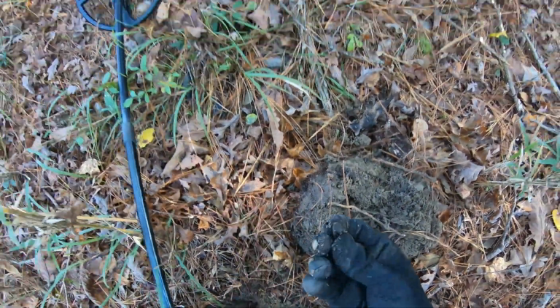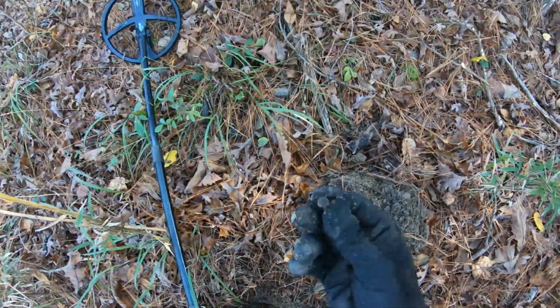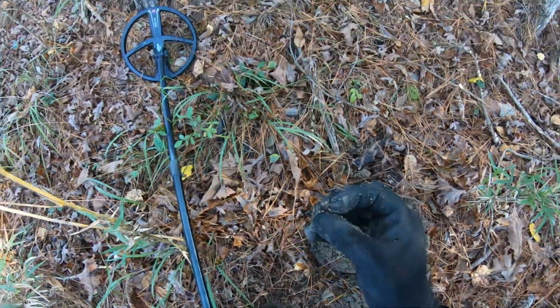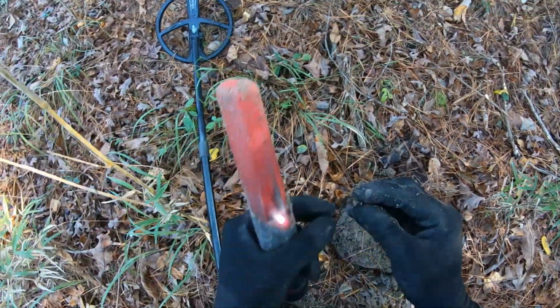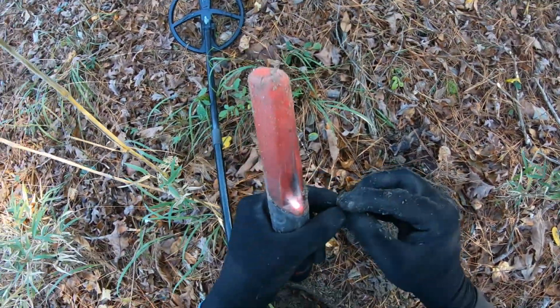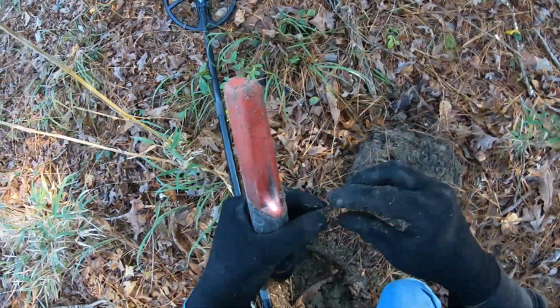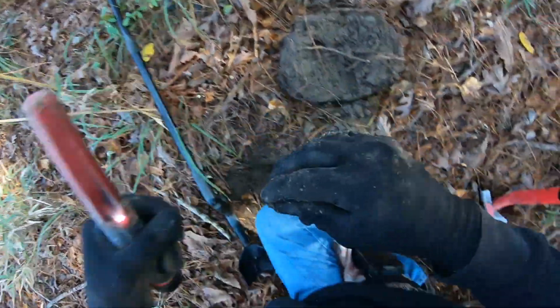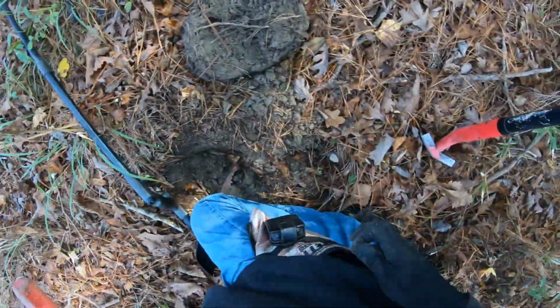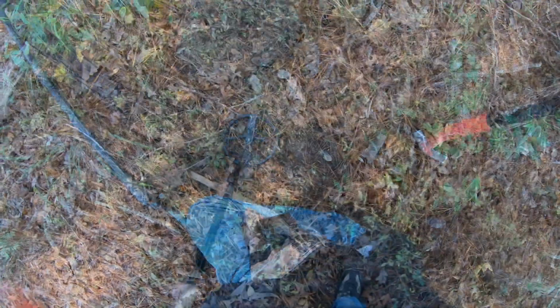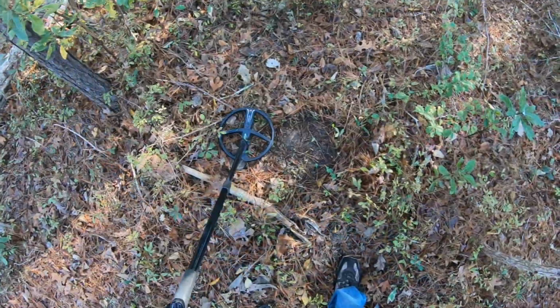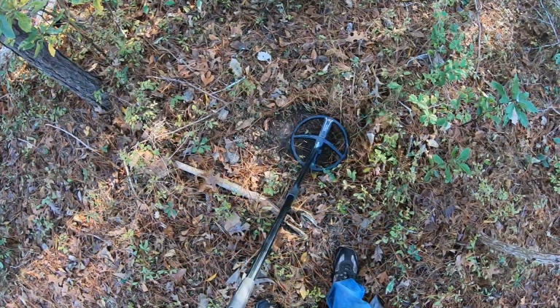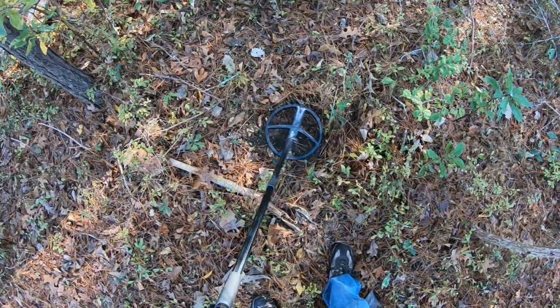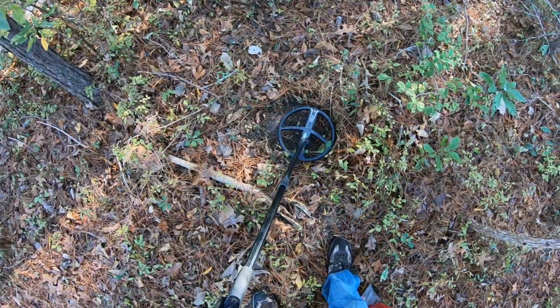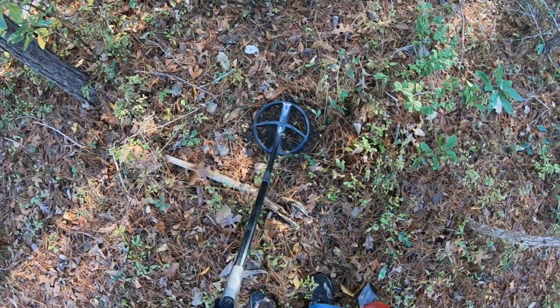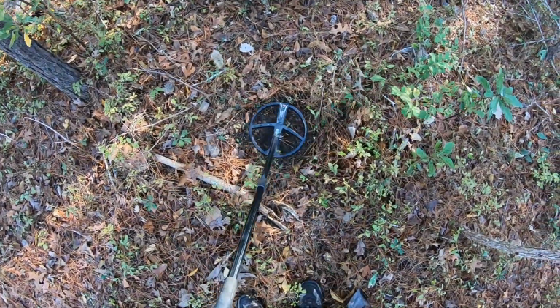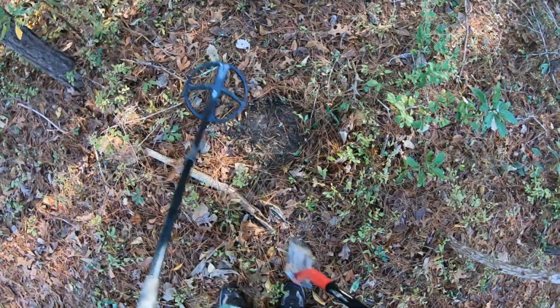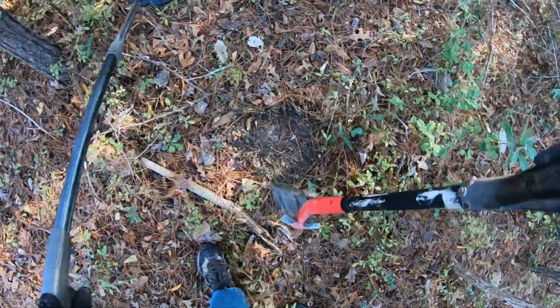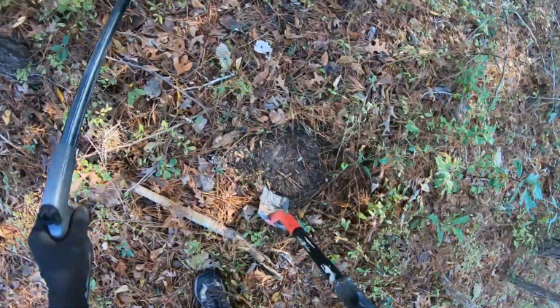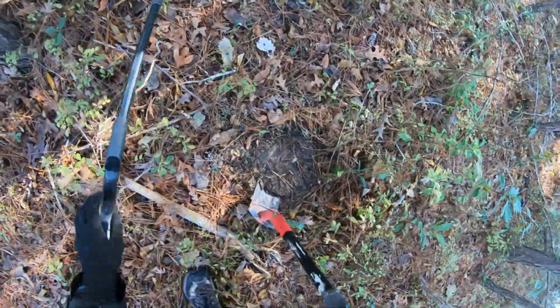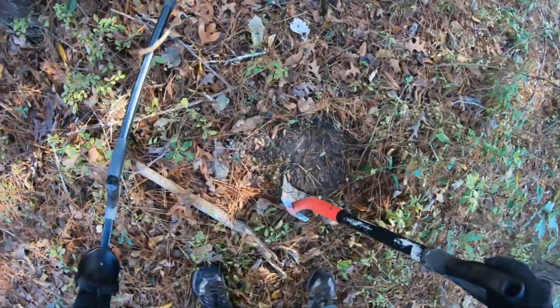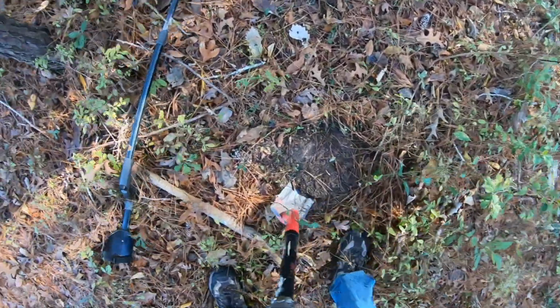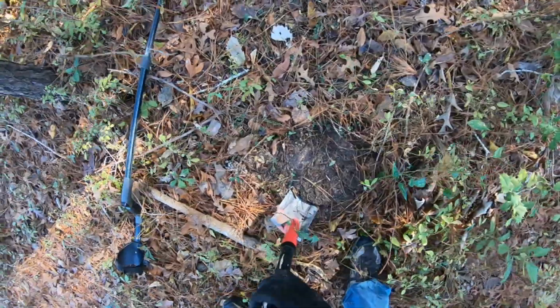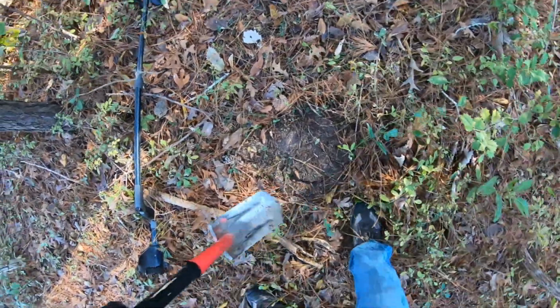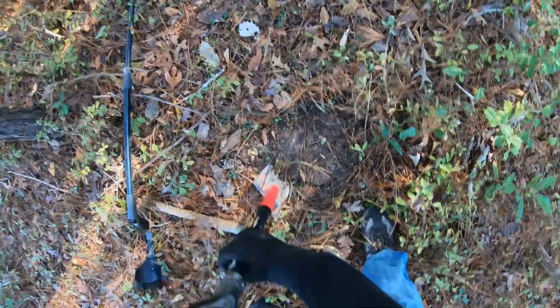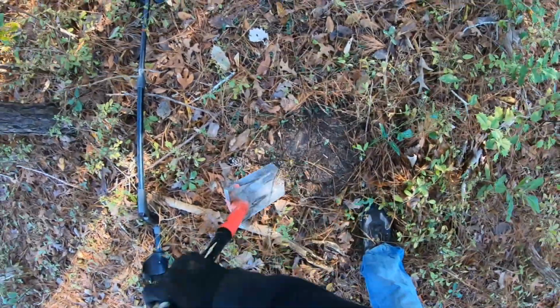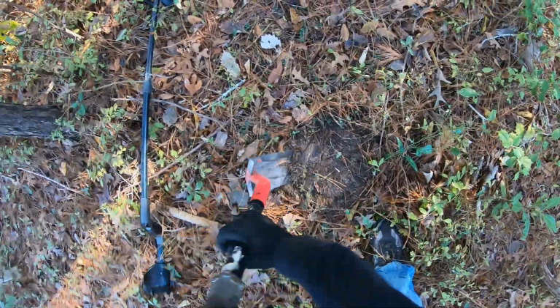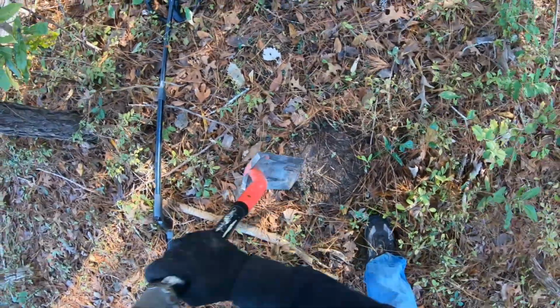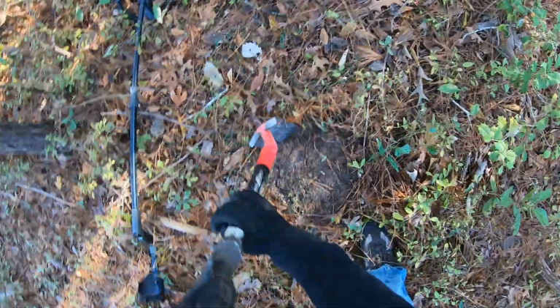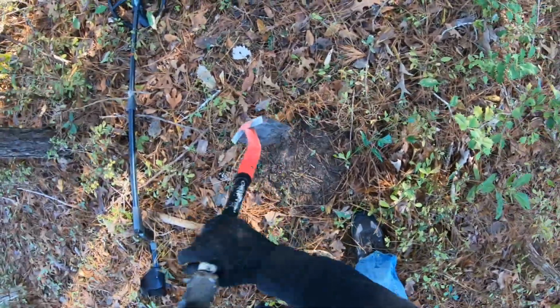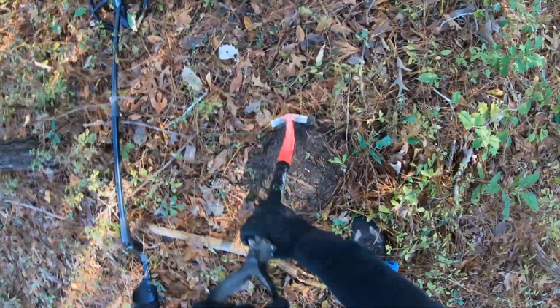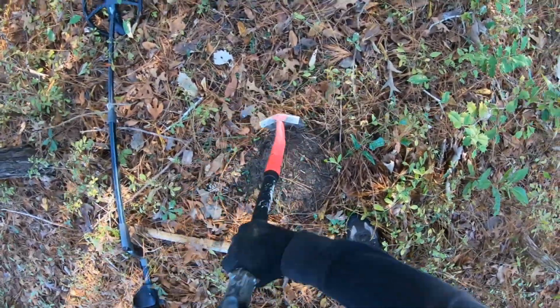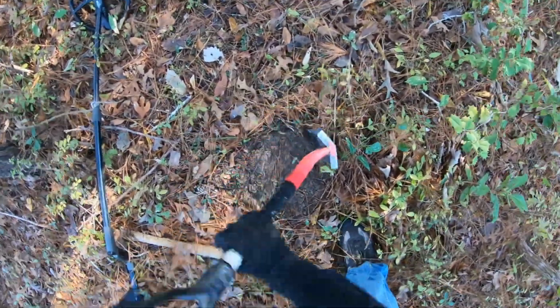It's a 22 casing. Jeez, I have a screamer here — oh man, it's root bound.